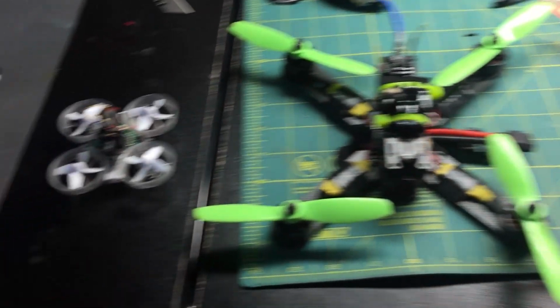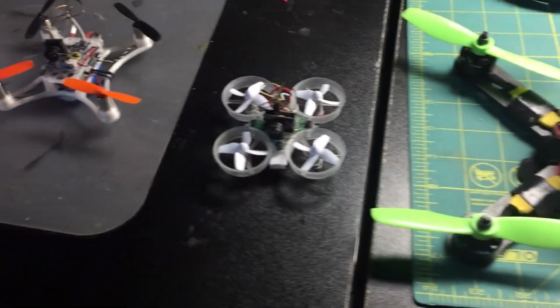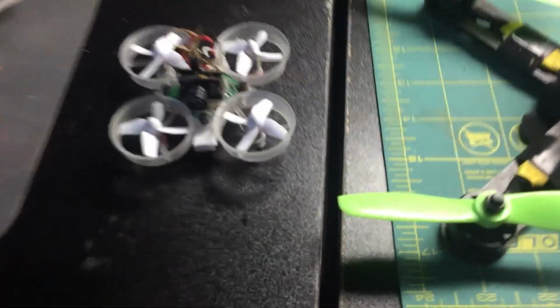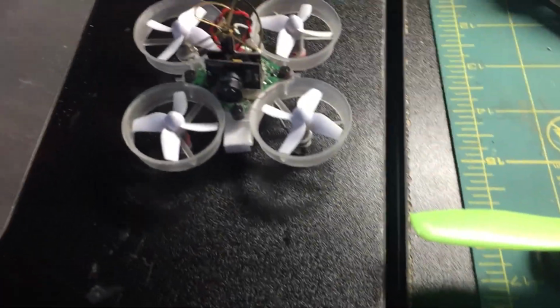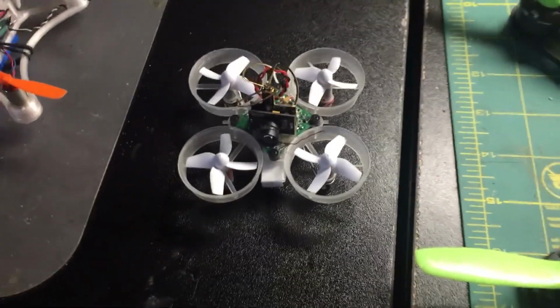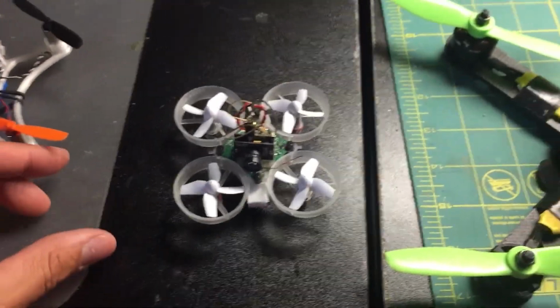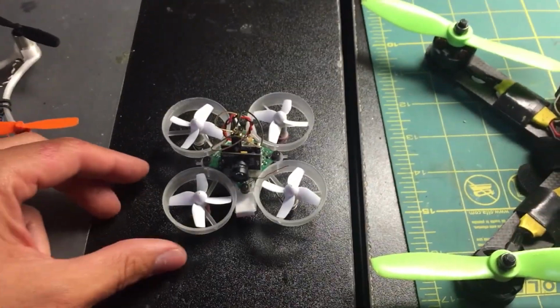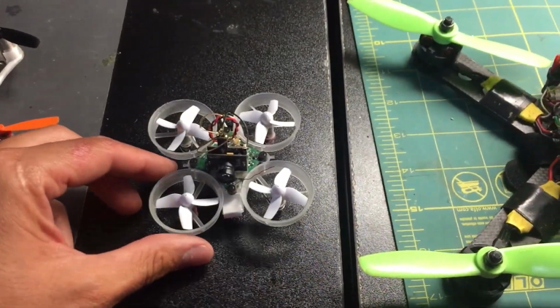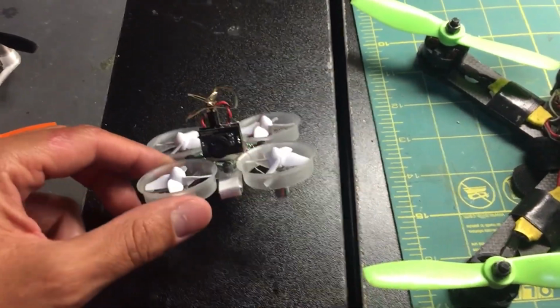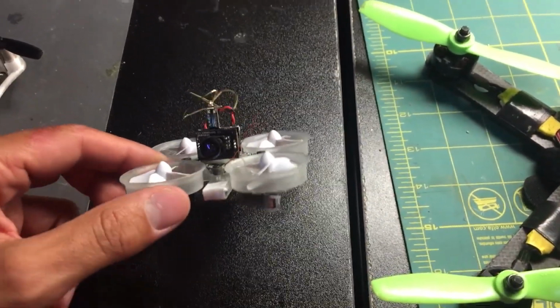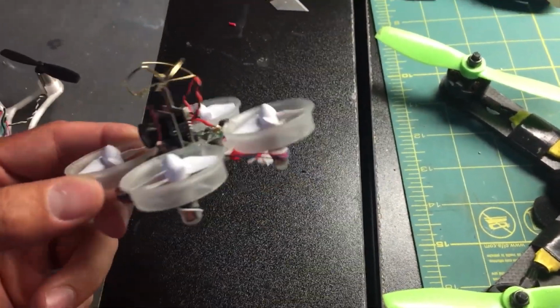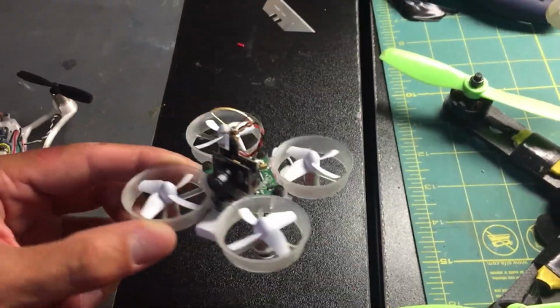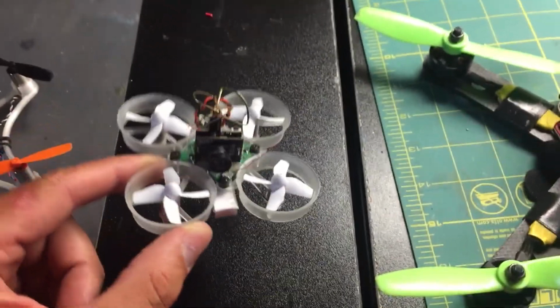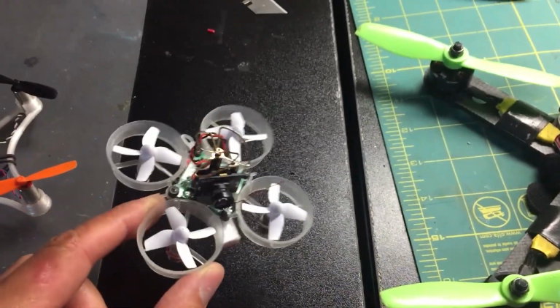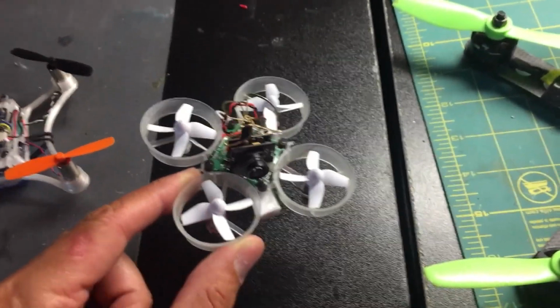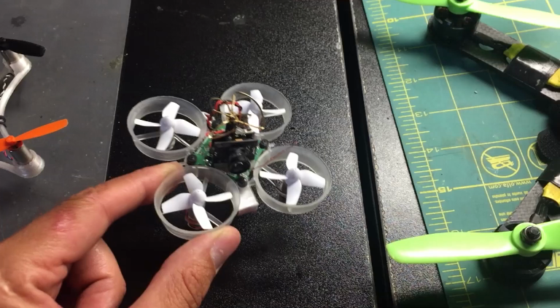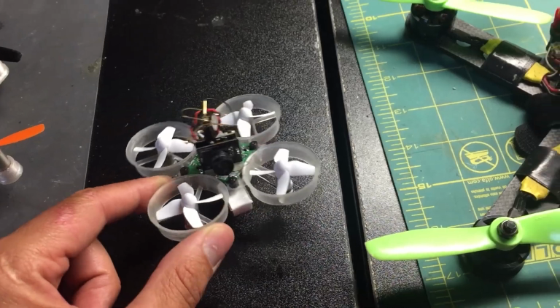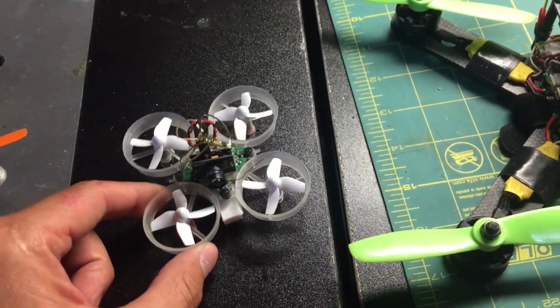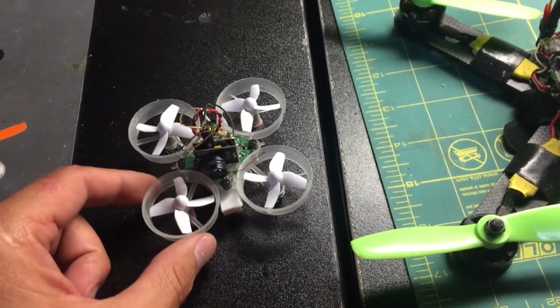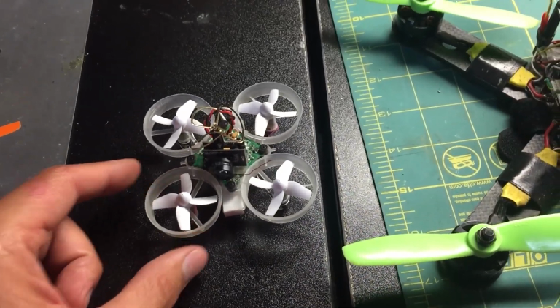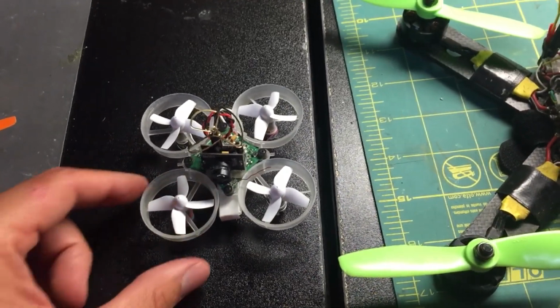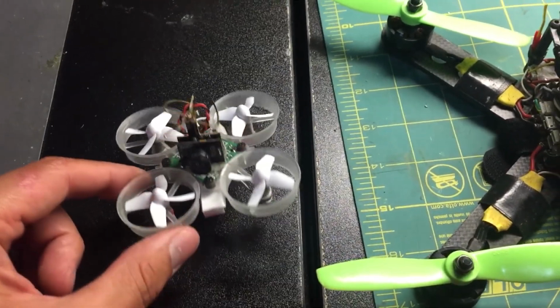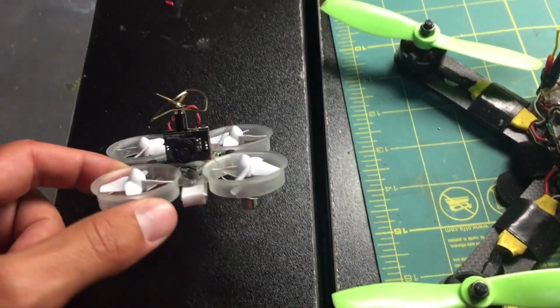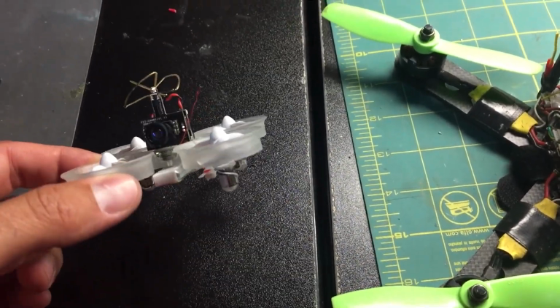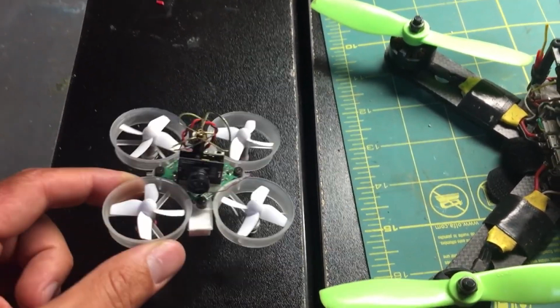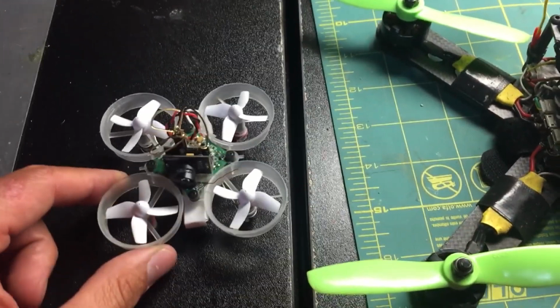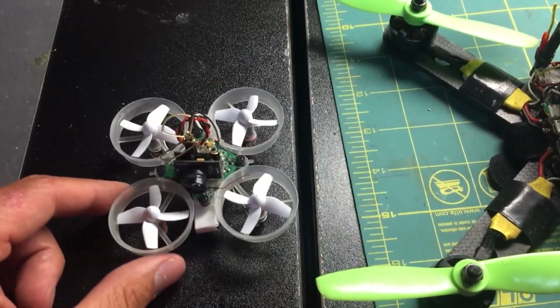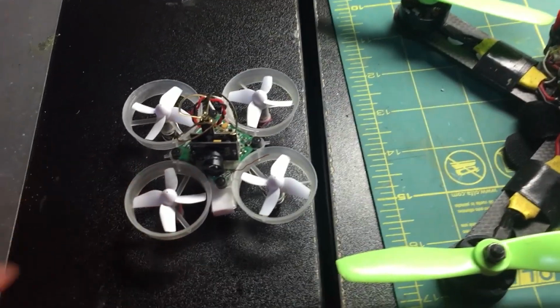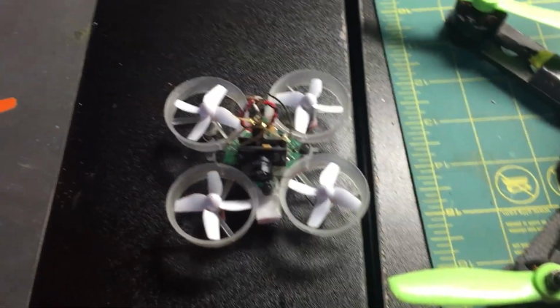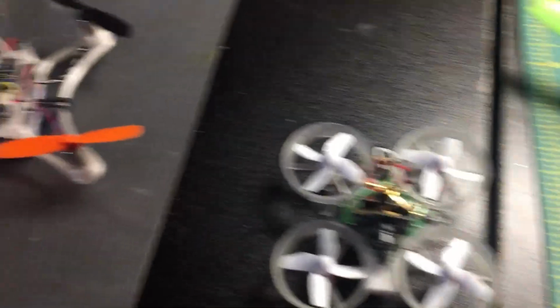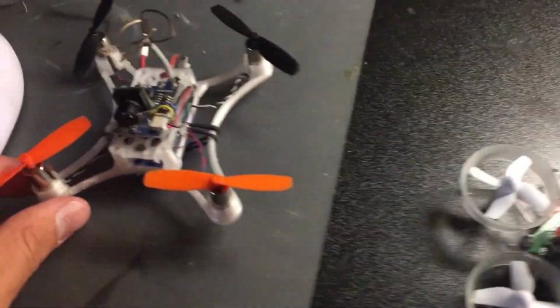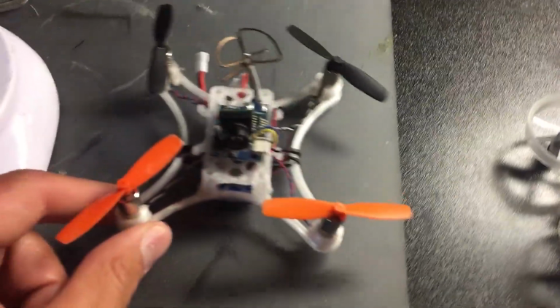So then you have the Tiny Whoop. The Tiny Whoop is great indoors. Even outdoors, you could fly it if the wind is not bad enough. It flies great, but it does make a little bit of noise.